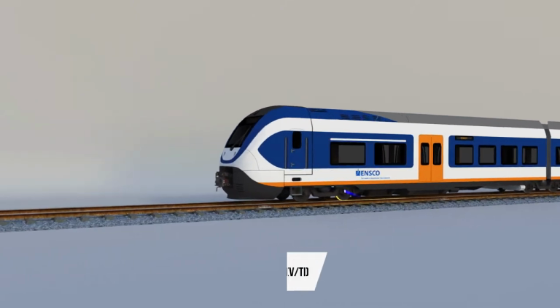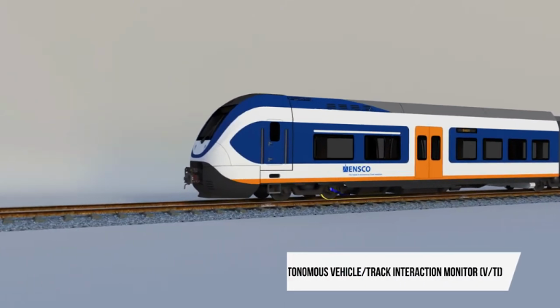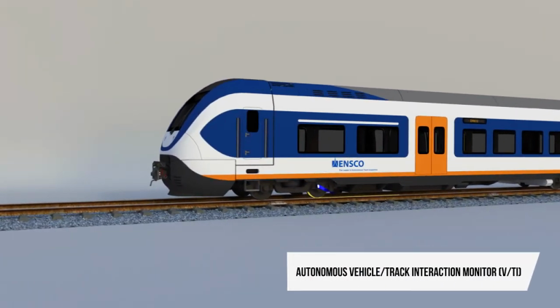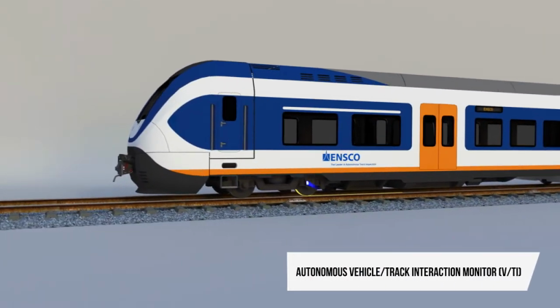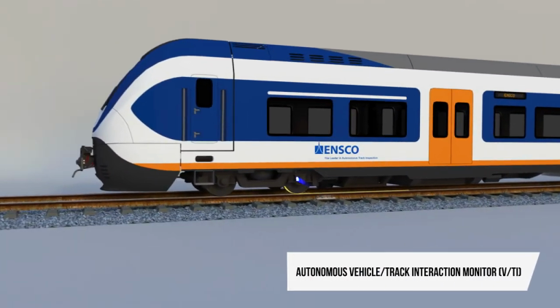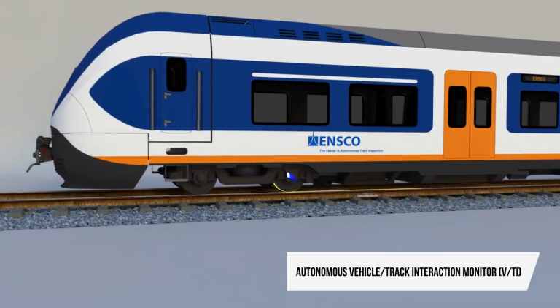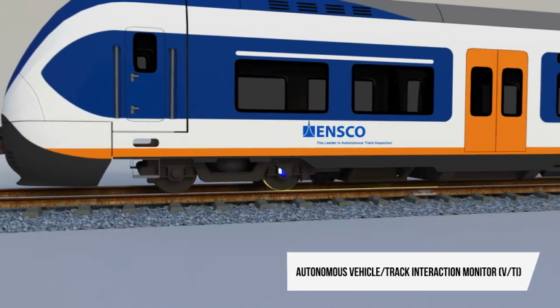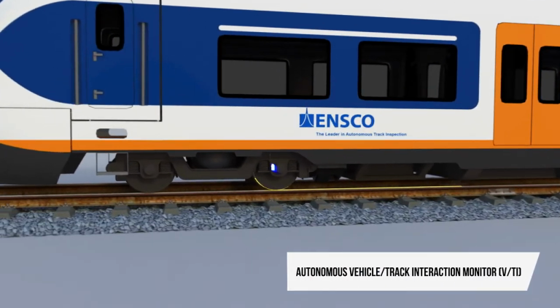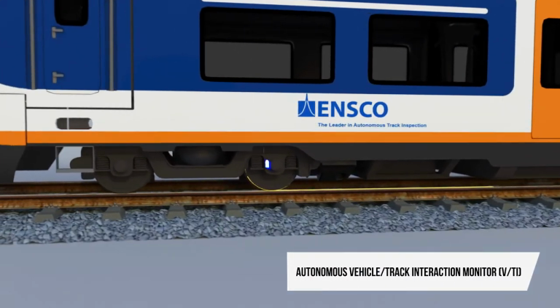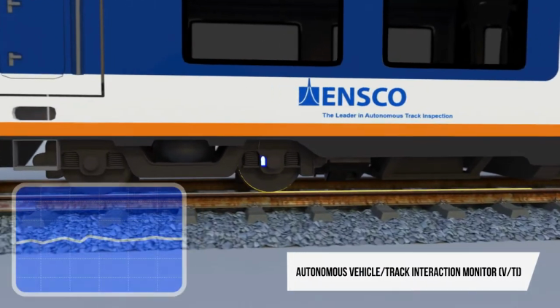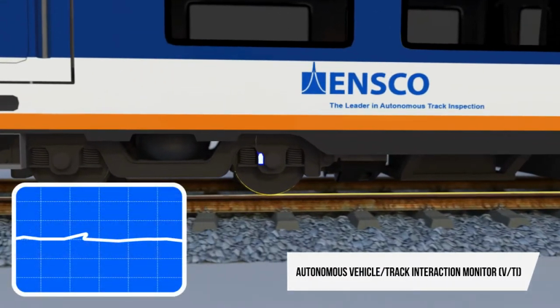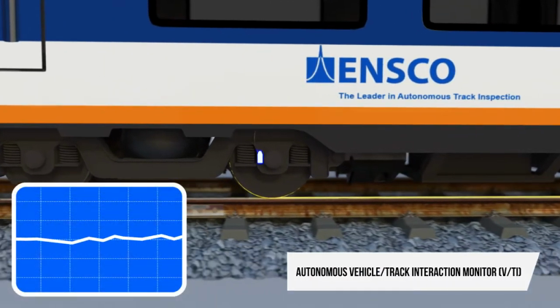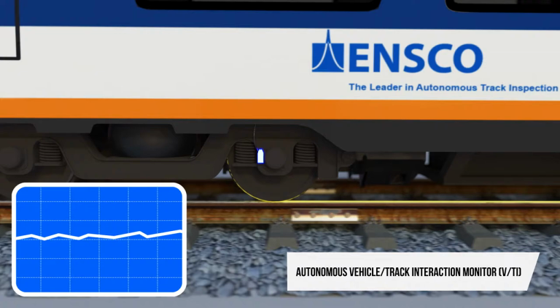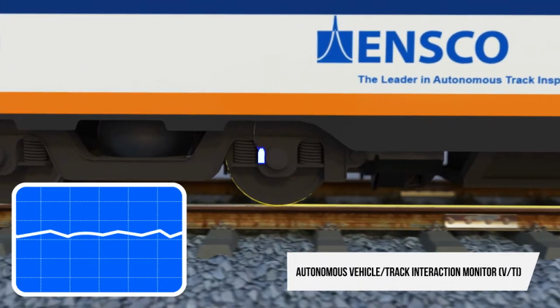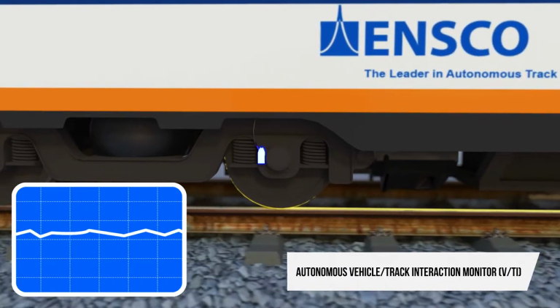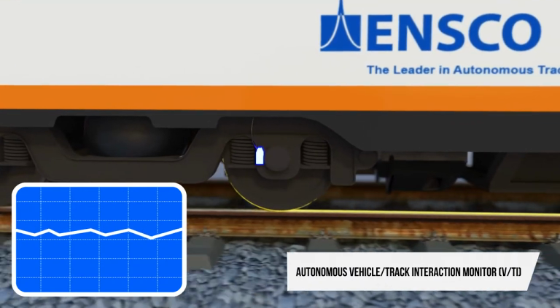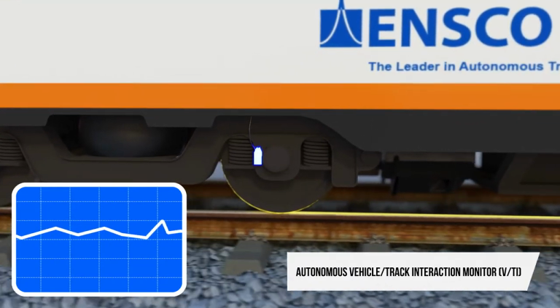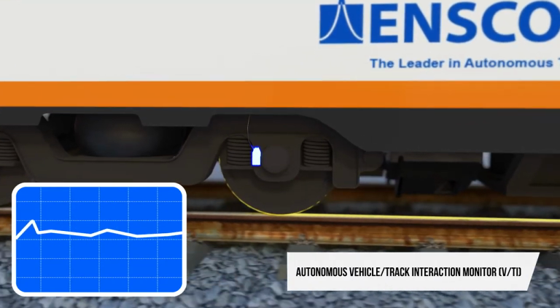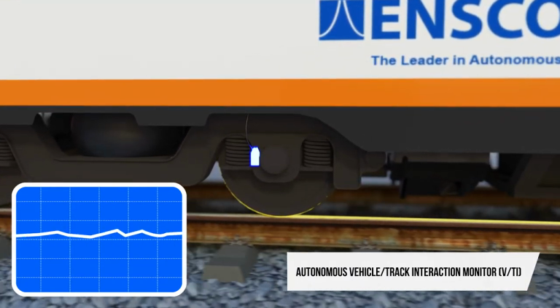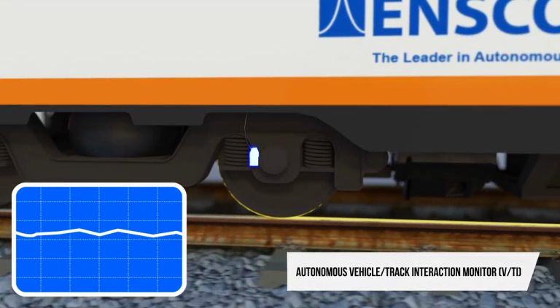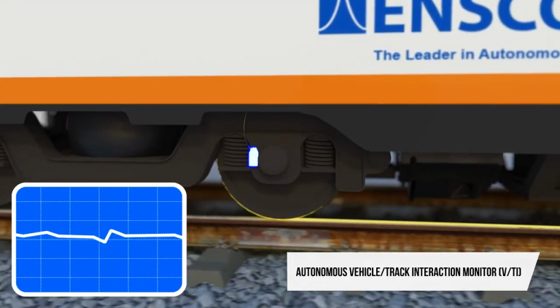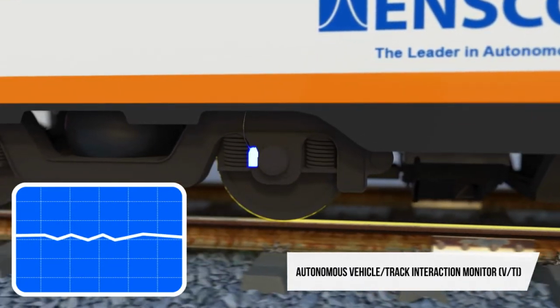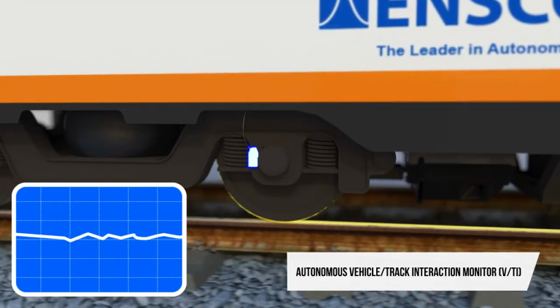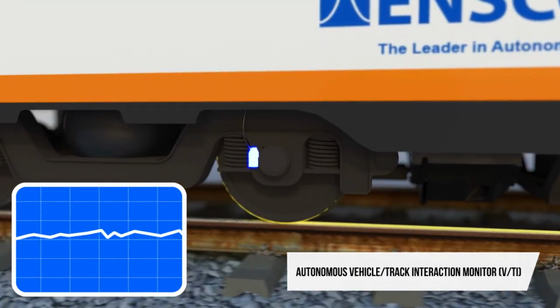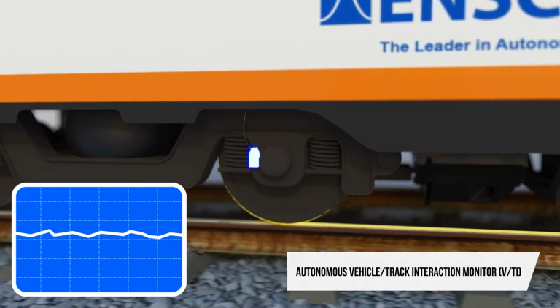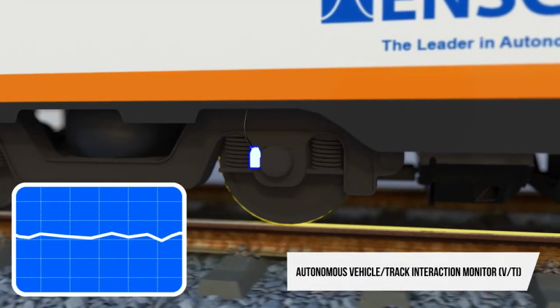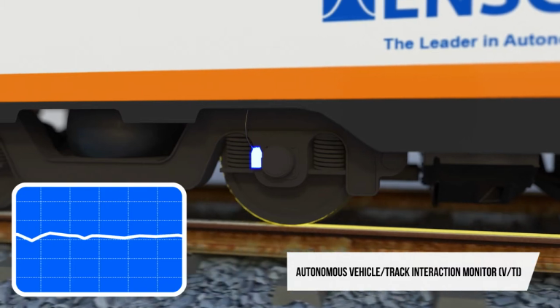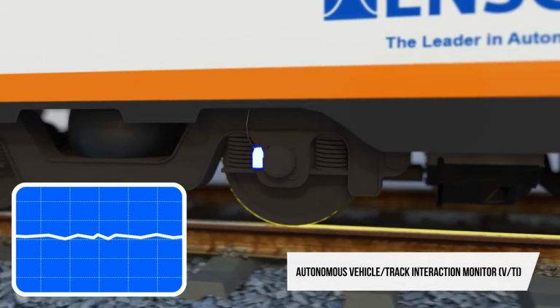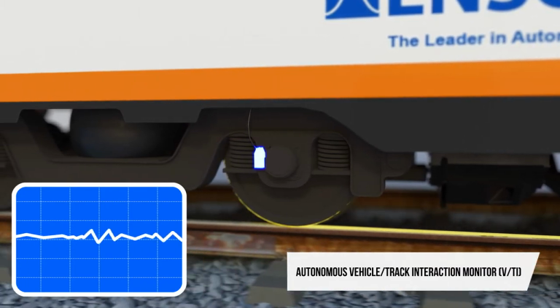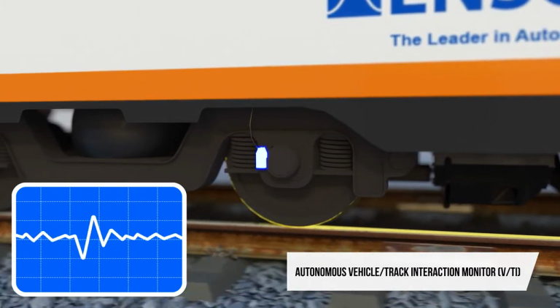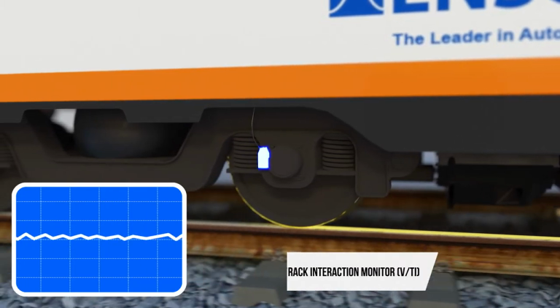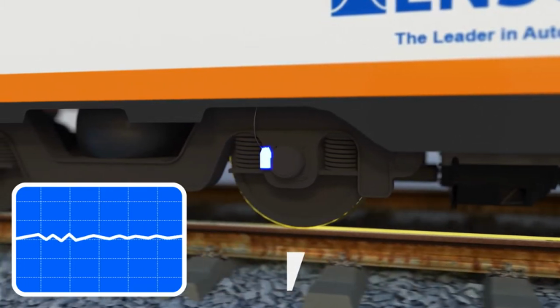The NSCO Rail Autonomous Vehicle Track Interaction Monitor measures vehicle response to track conditions and identifies dangerous surface conditions such as broken rails and battered joints.